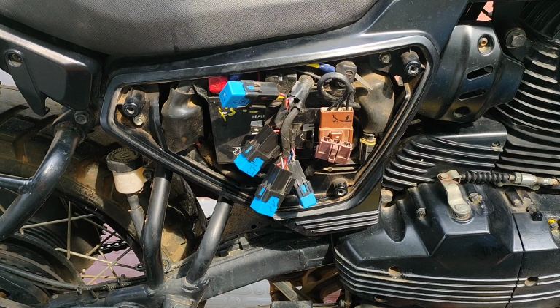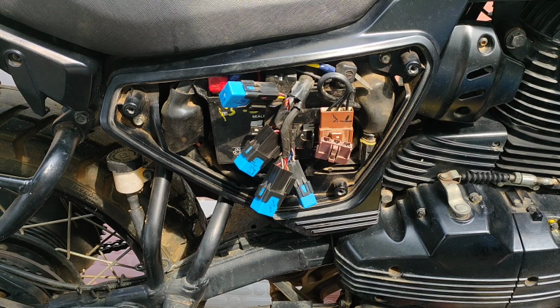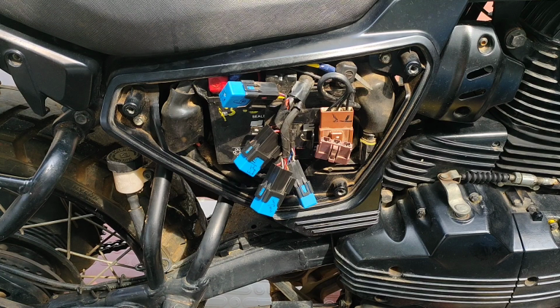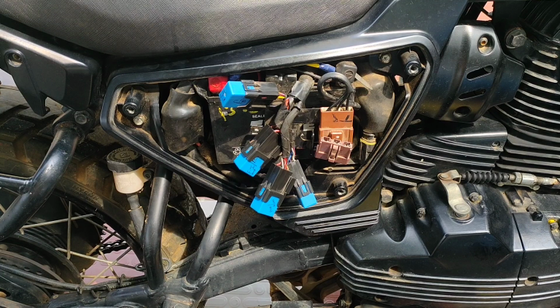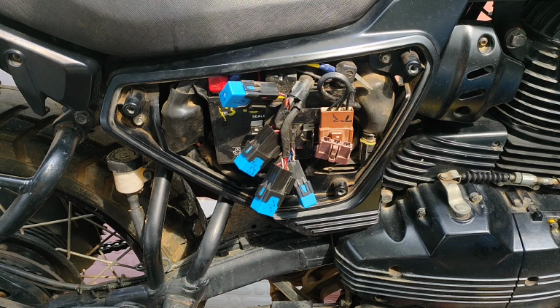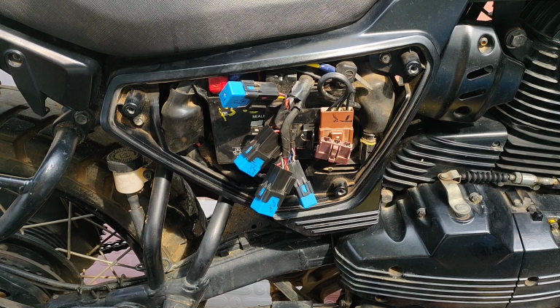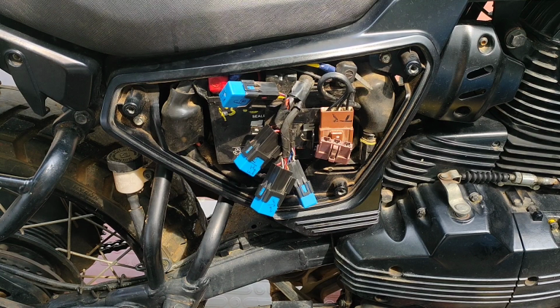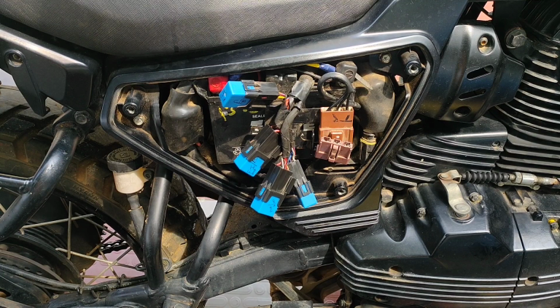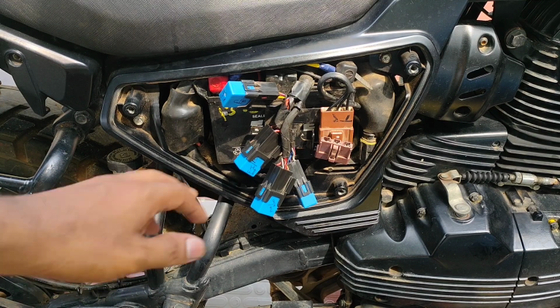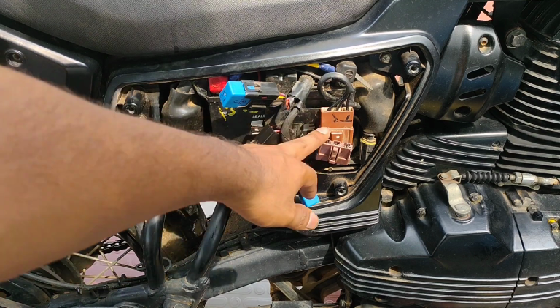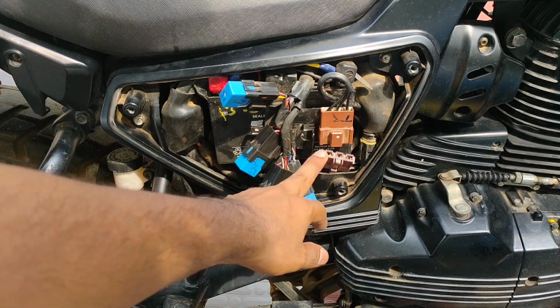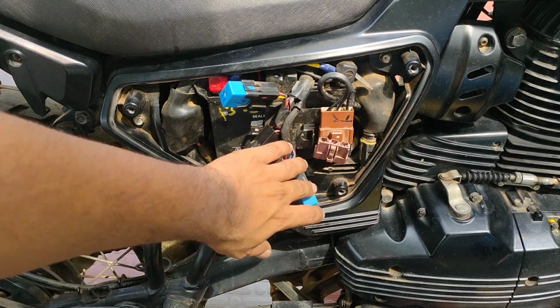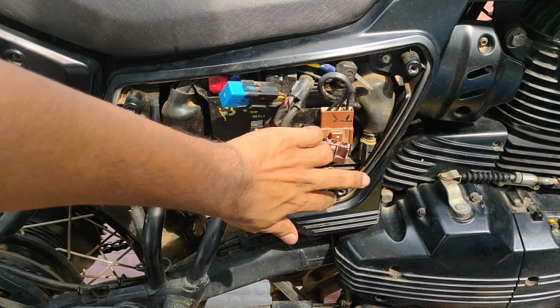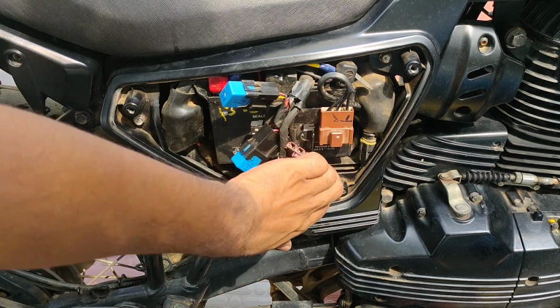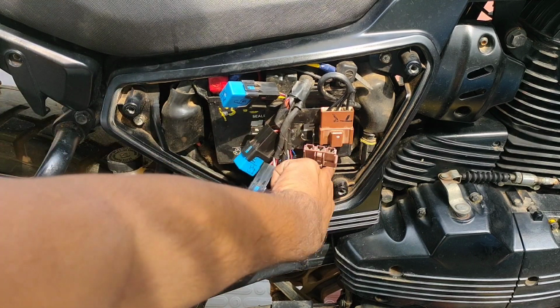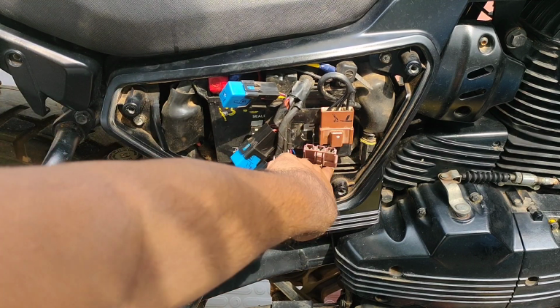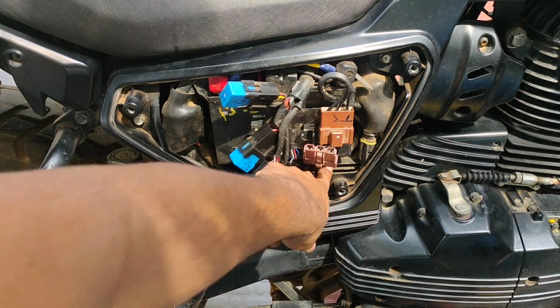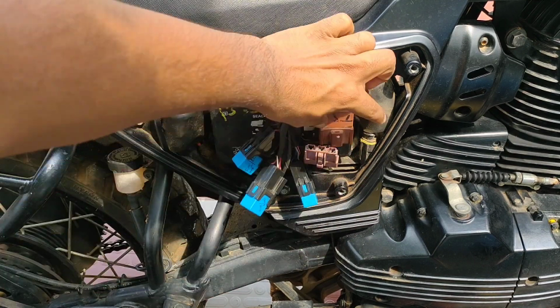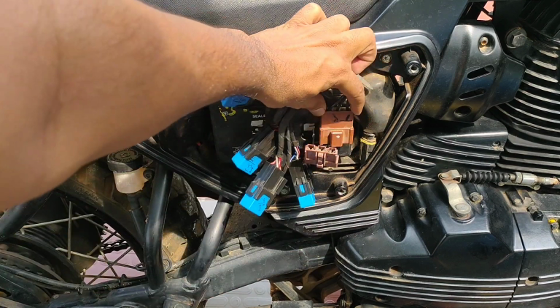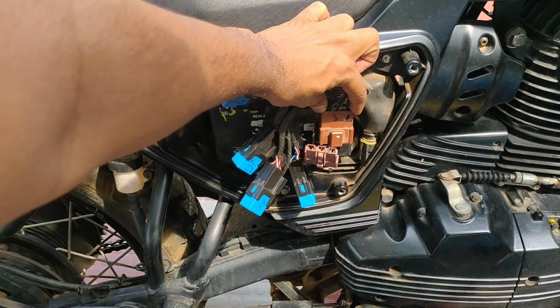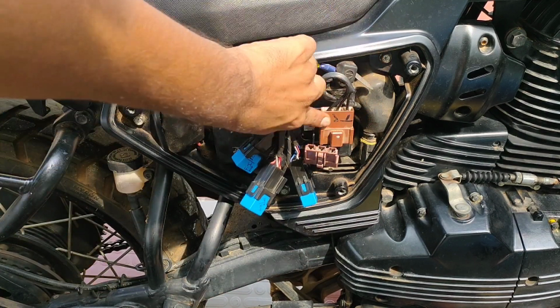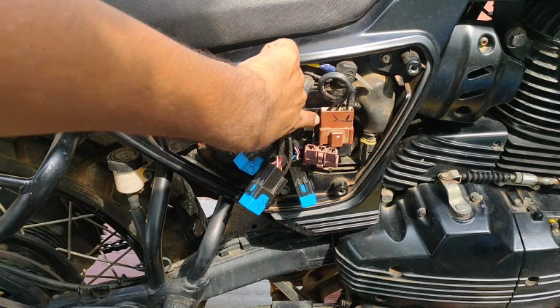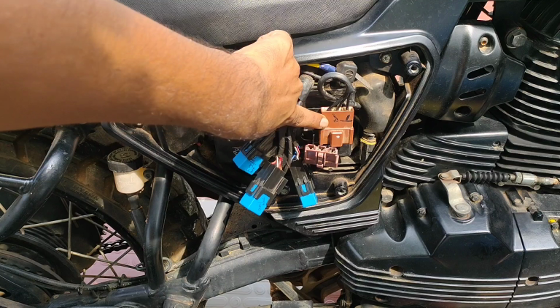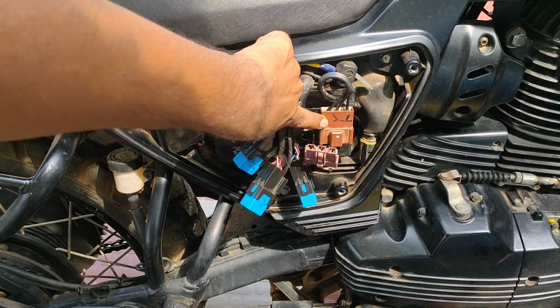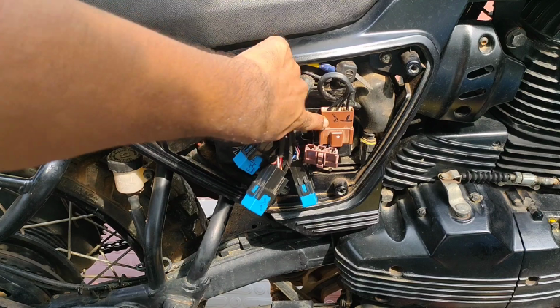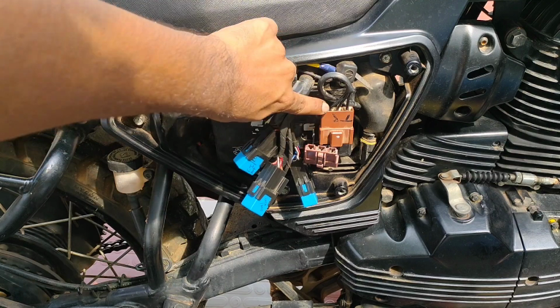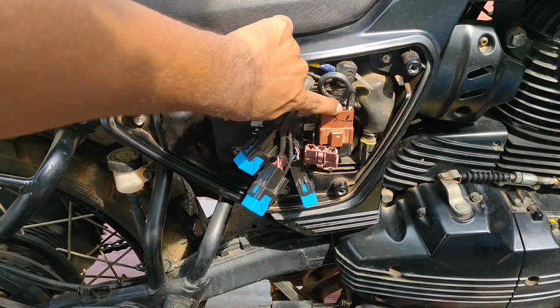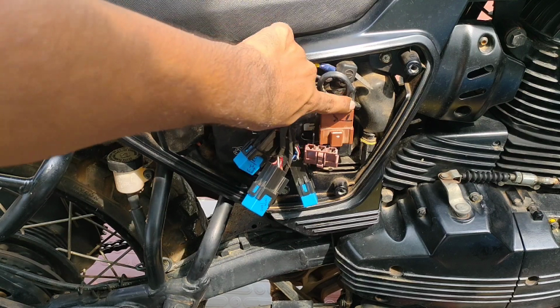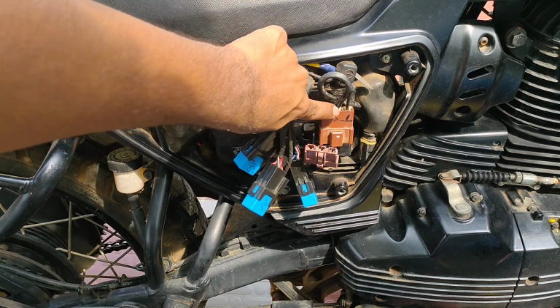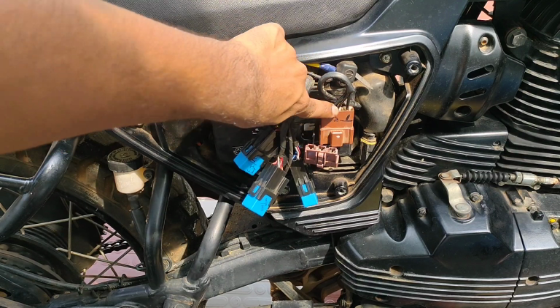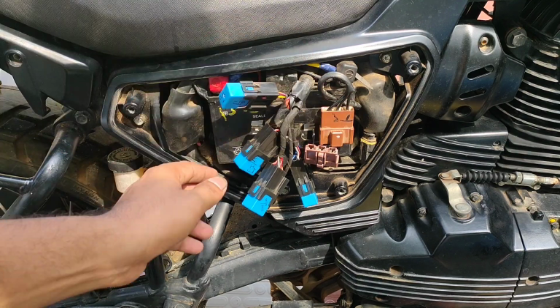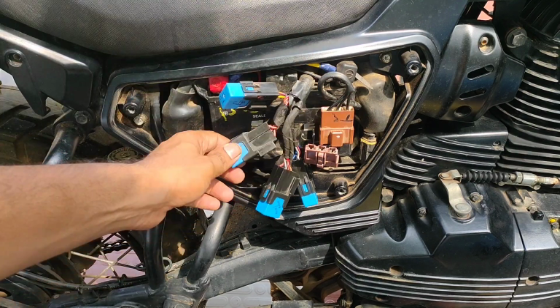Hi, welcome to Baby Adventure. I am getting straight into the point. Today in this video we will learn about the alternator three-phase.